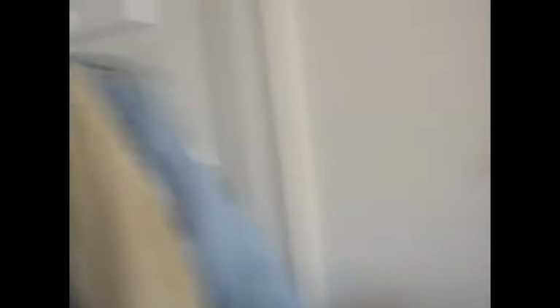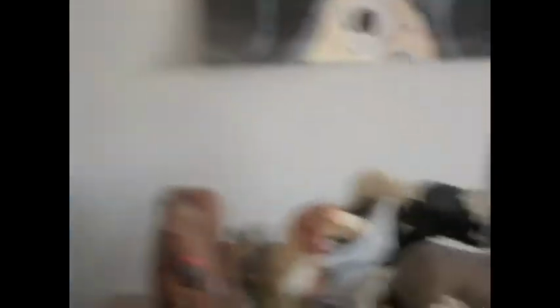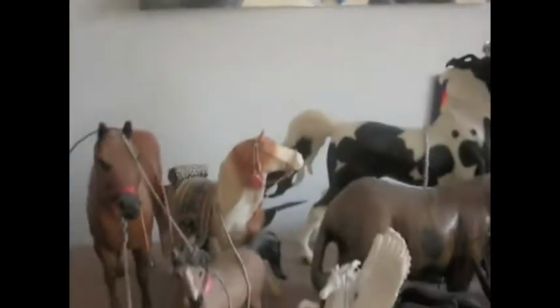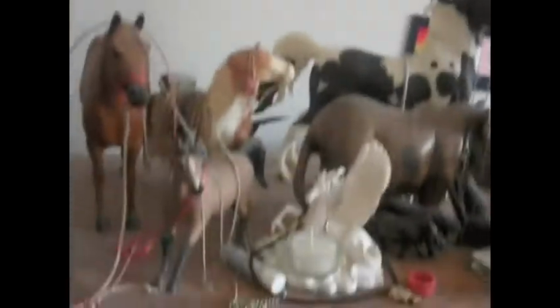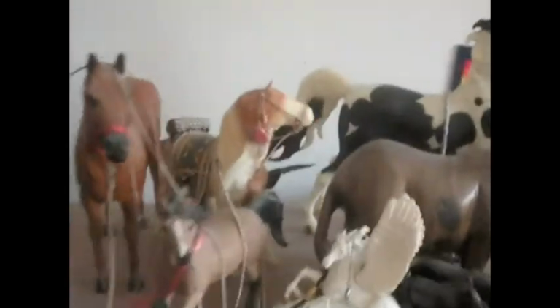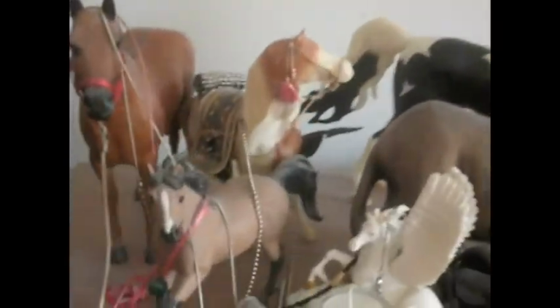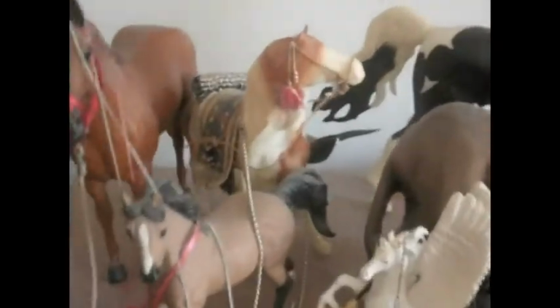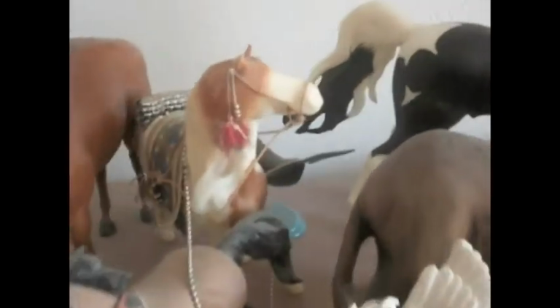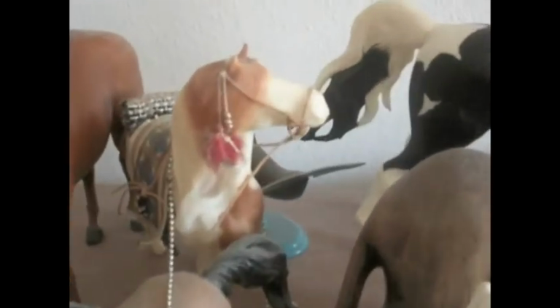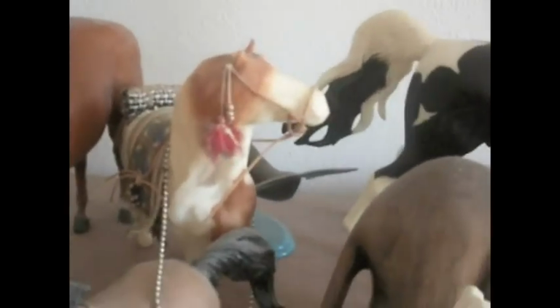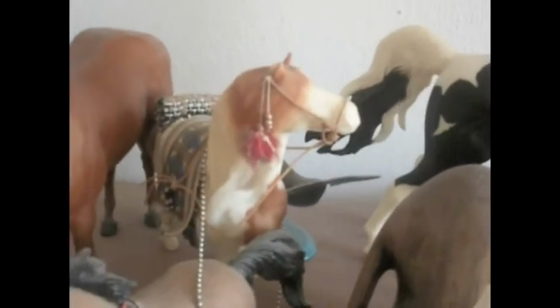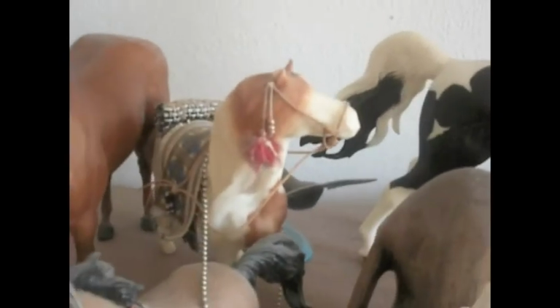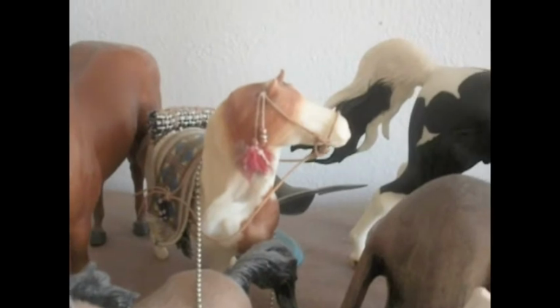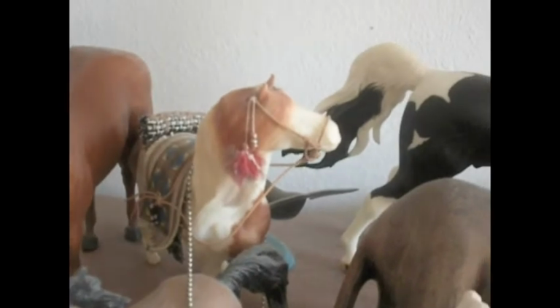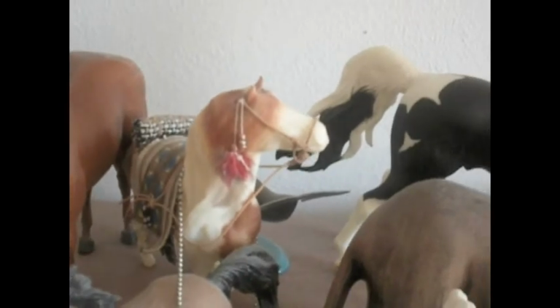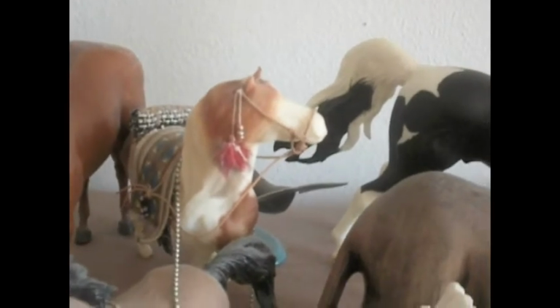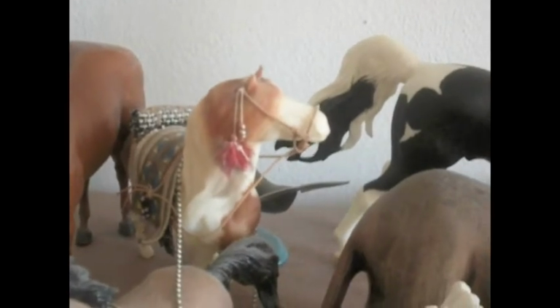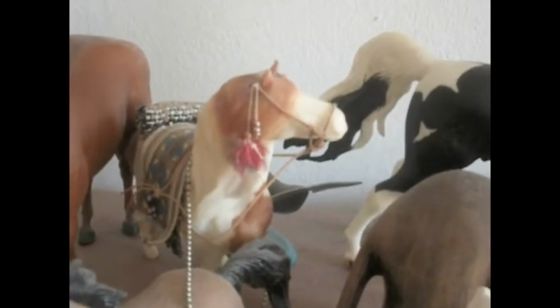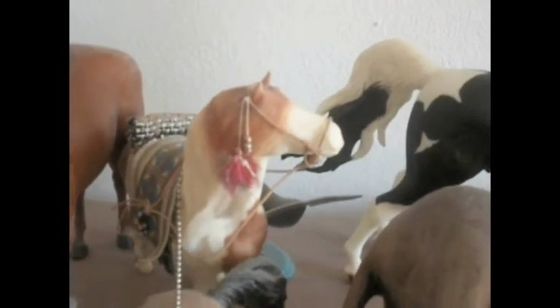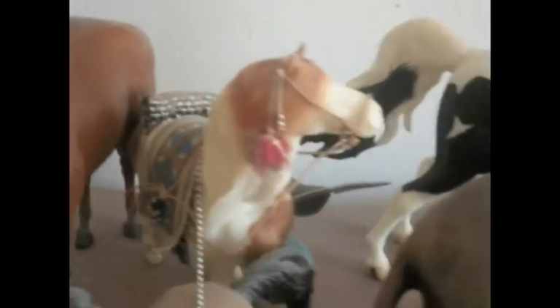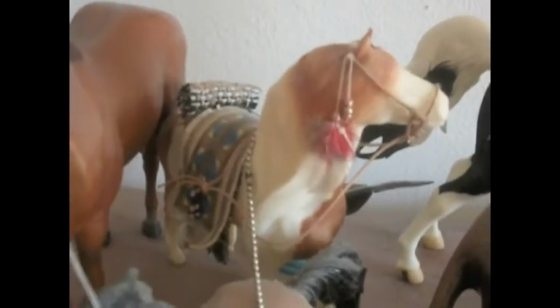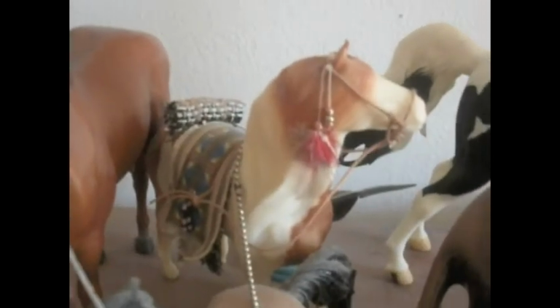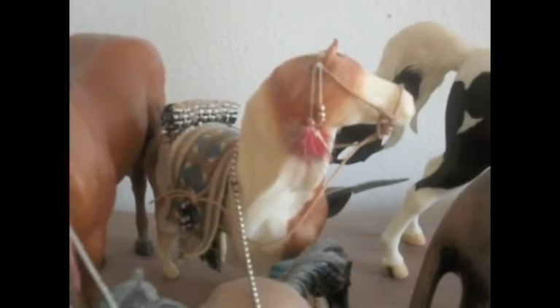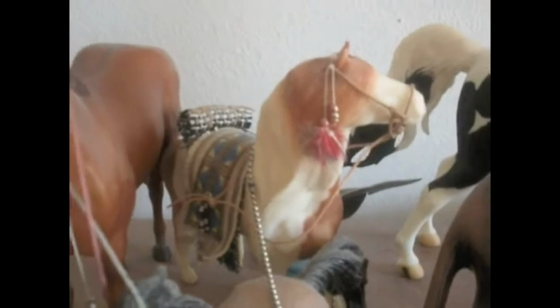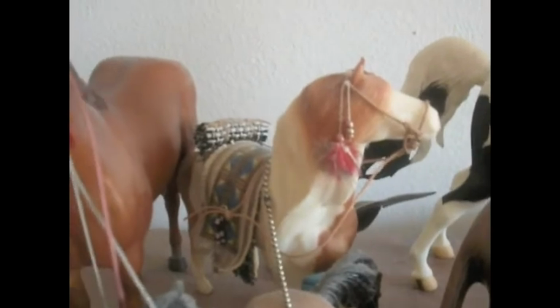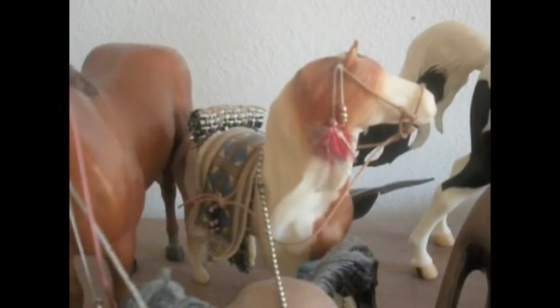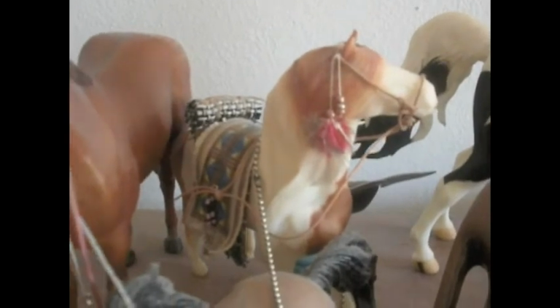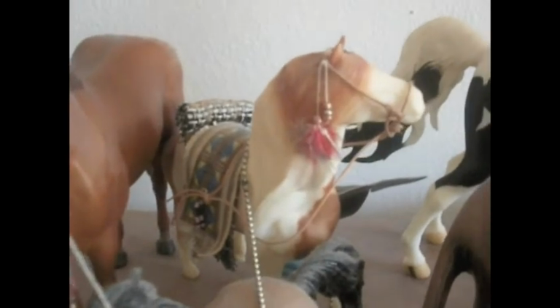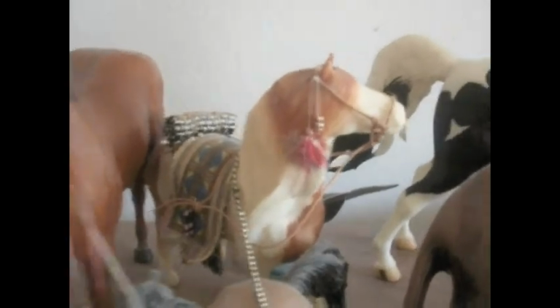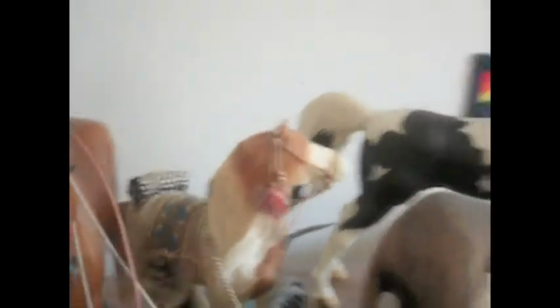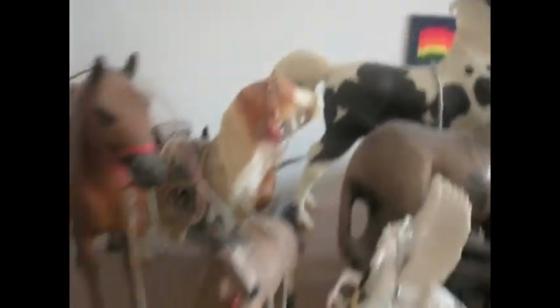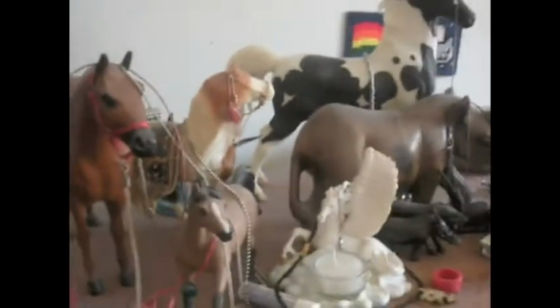Over here, I don't really have any favorites, although I love these models. Let's see if I remember his name — Dreamcatcher. That's his name. And he has a custom-made Native American tack set that I bought off eBay.